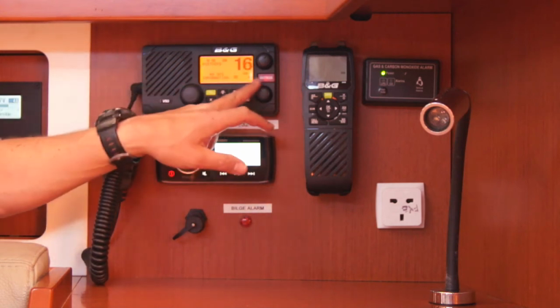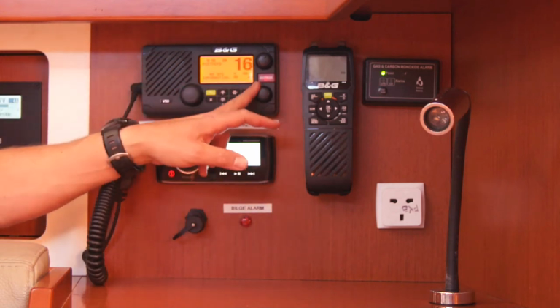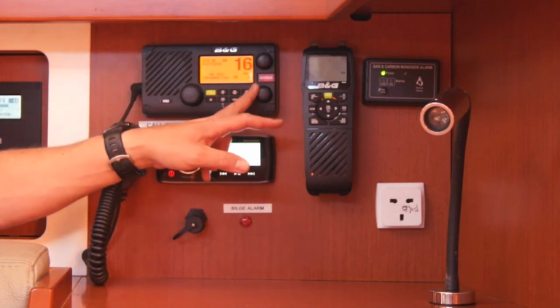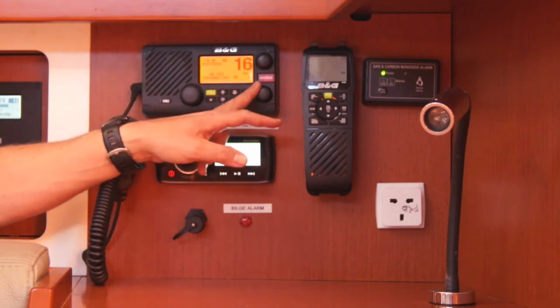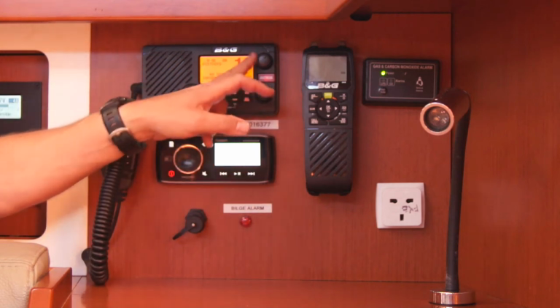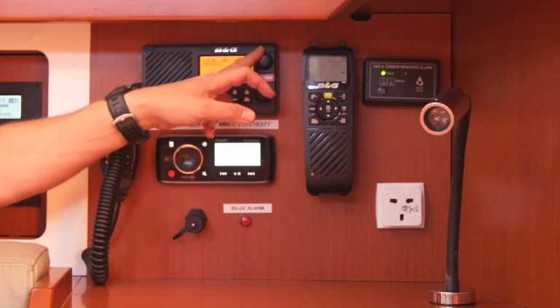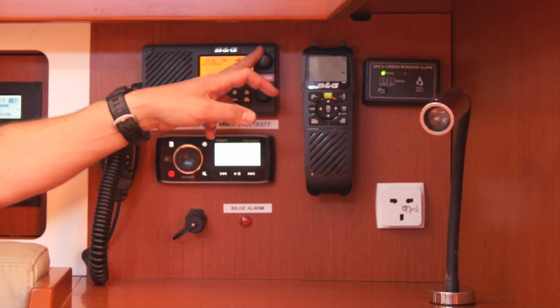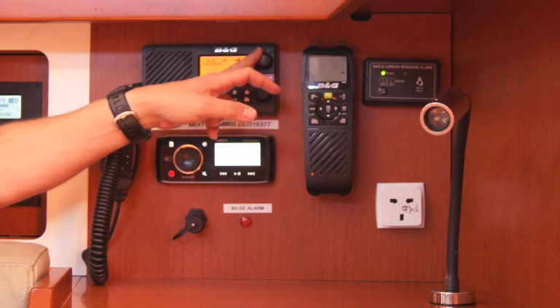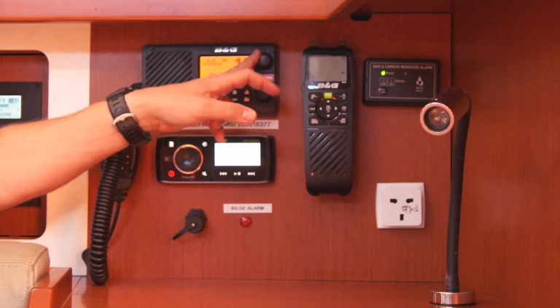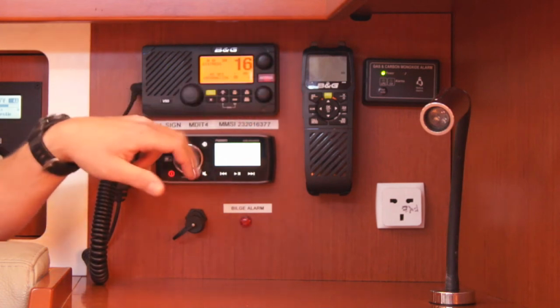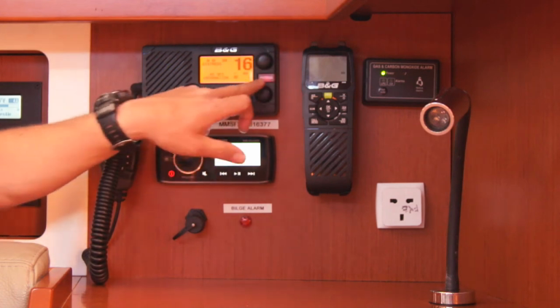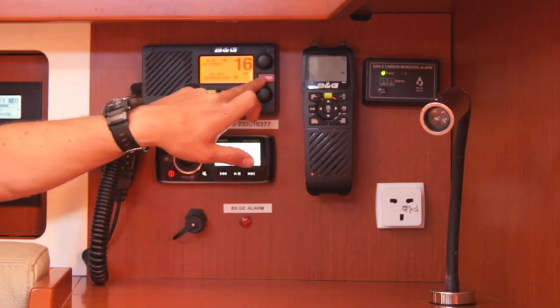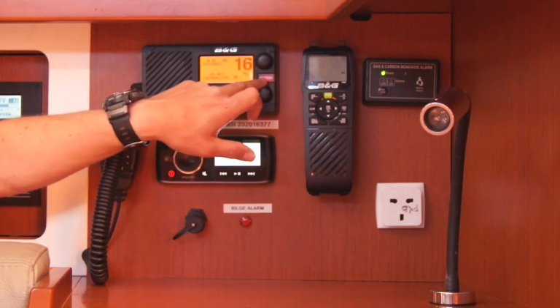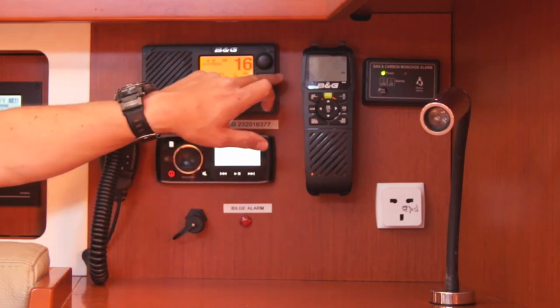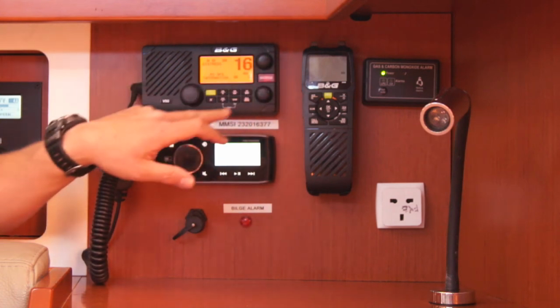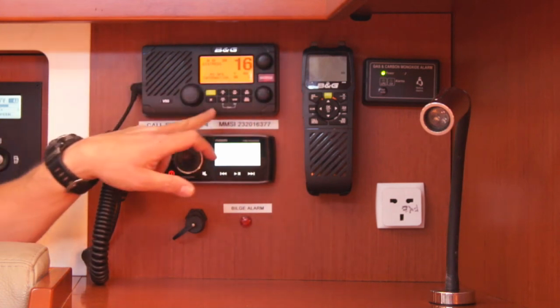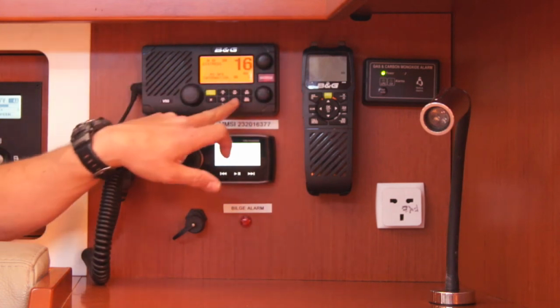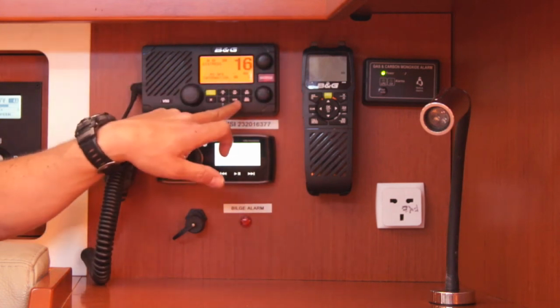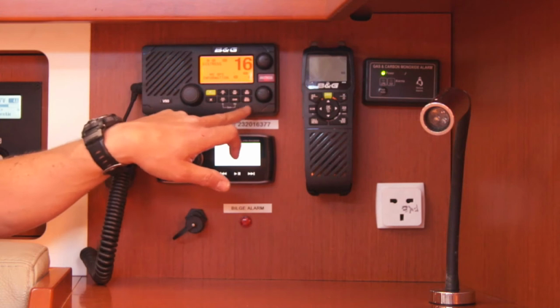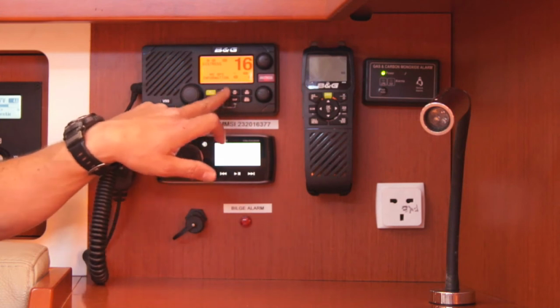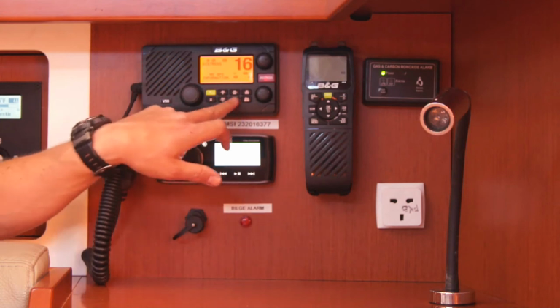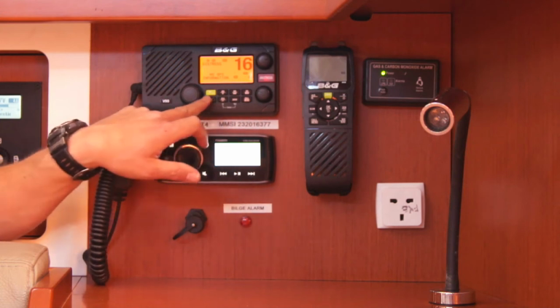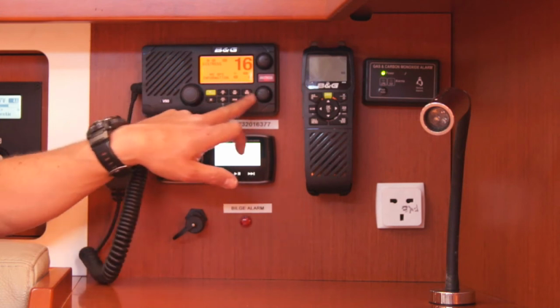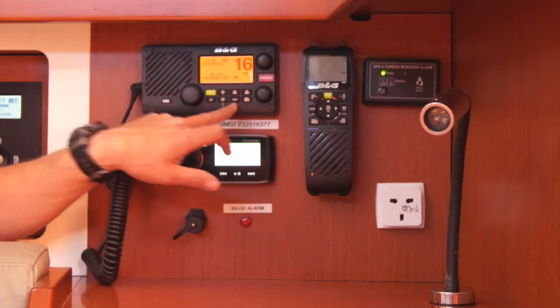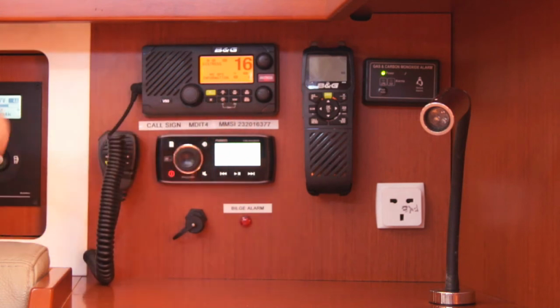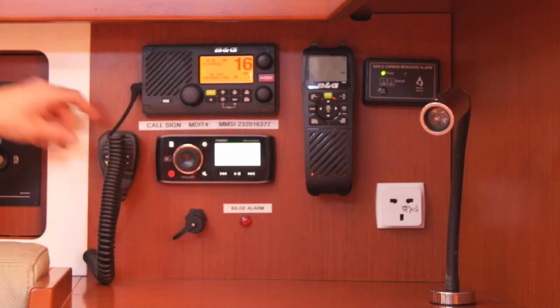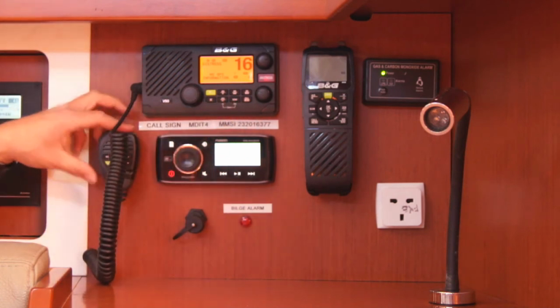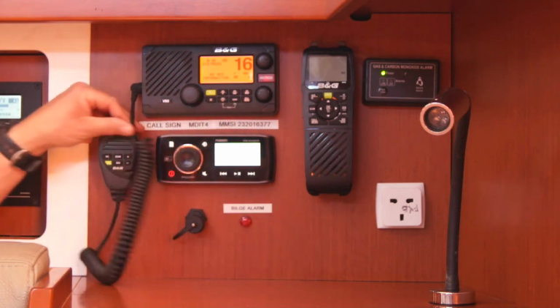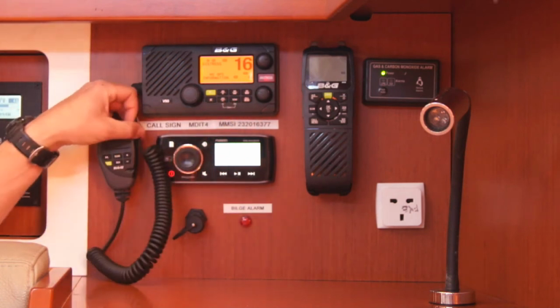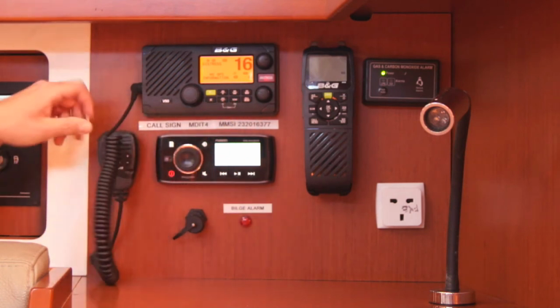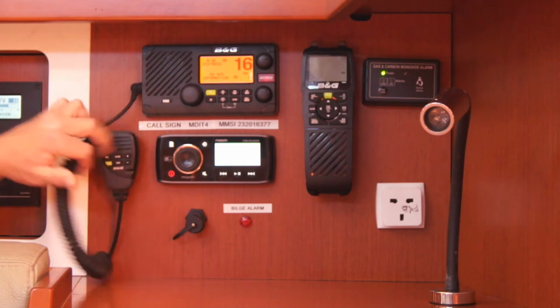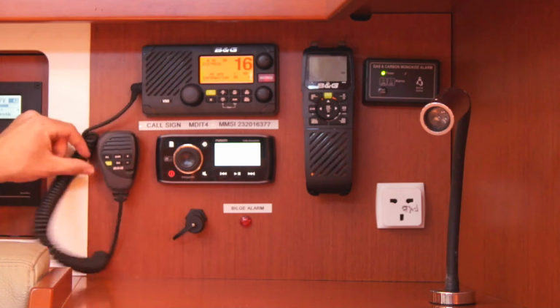This is your squelch and this is your volume. You have a distress button under this tab here, but you can change things by going into the menus and operating through here. A lot of this can be done through the fist mic as well.